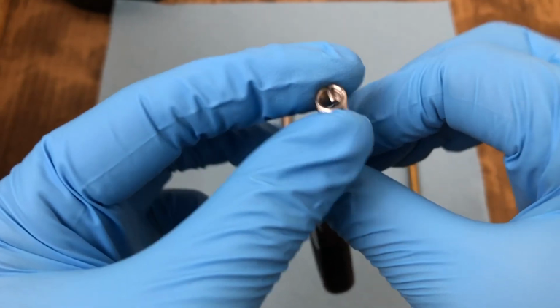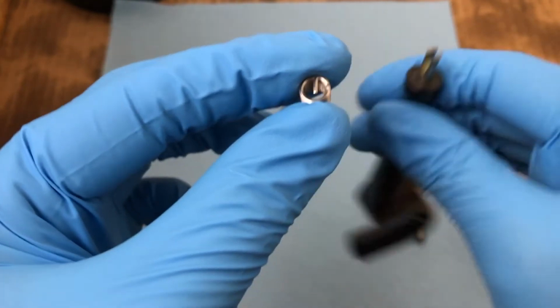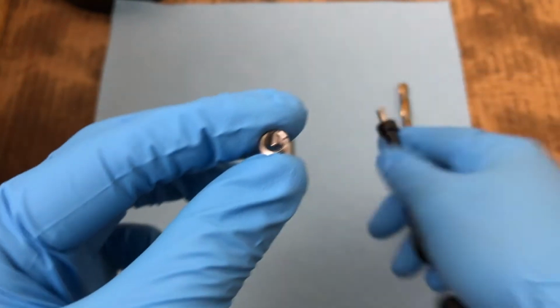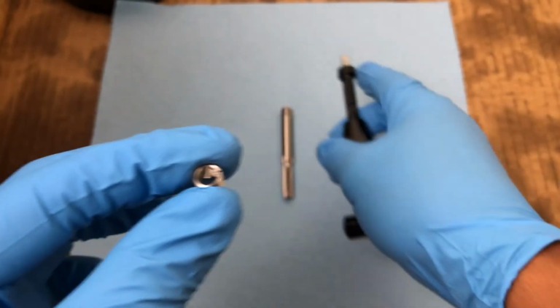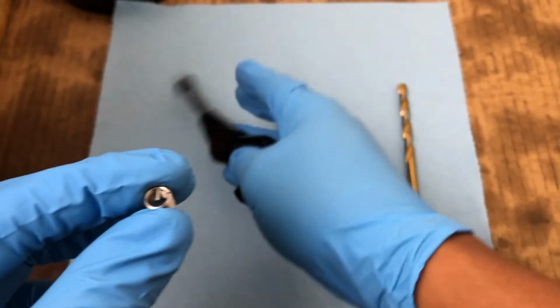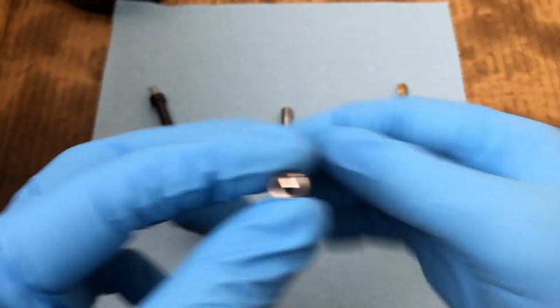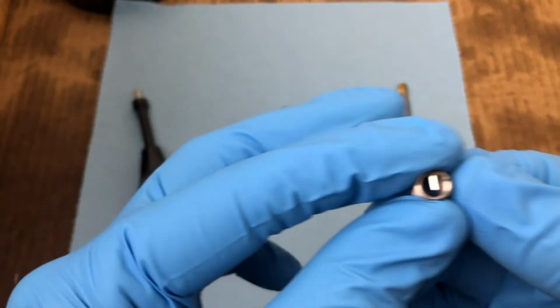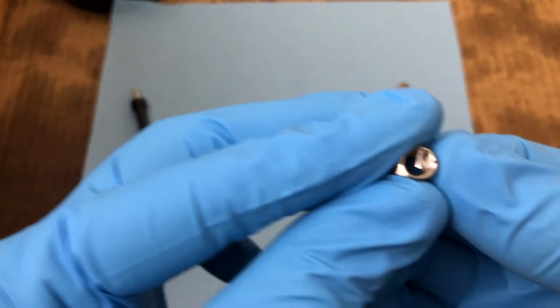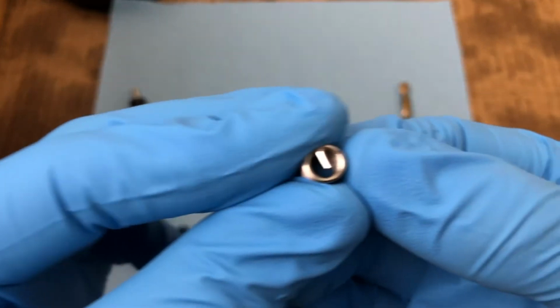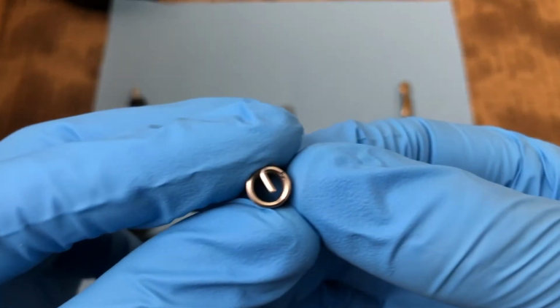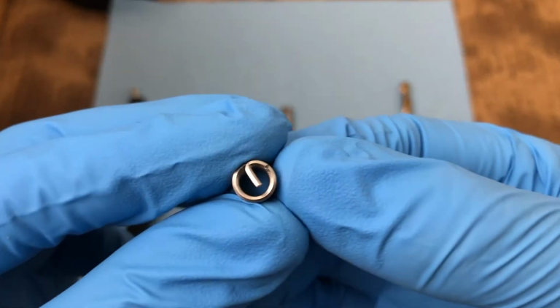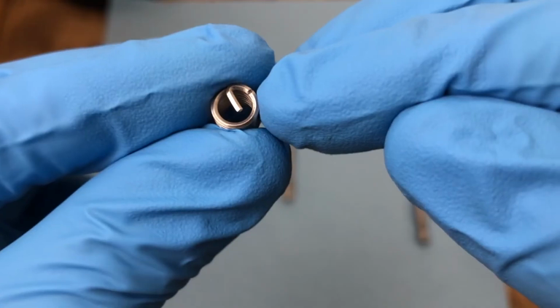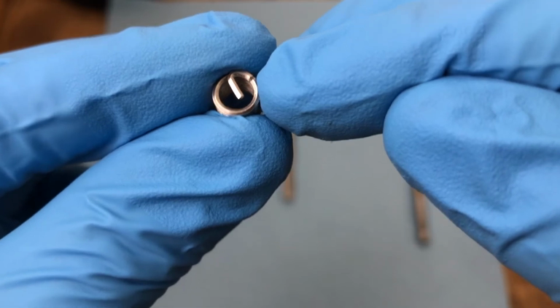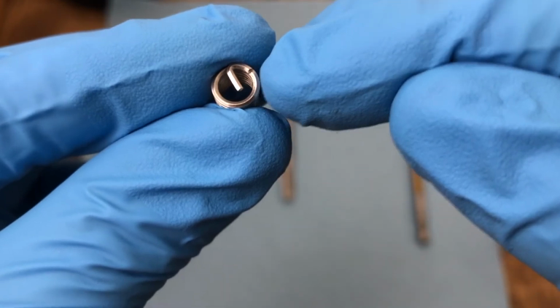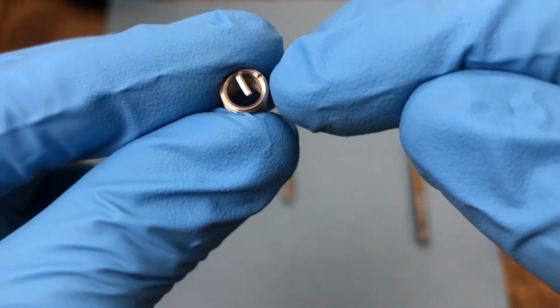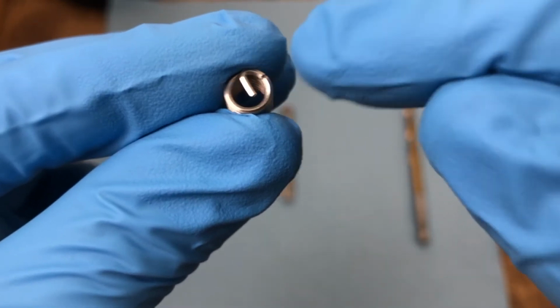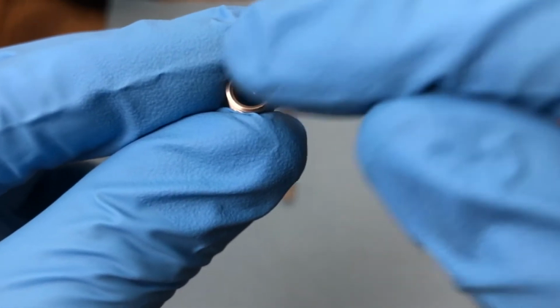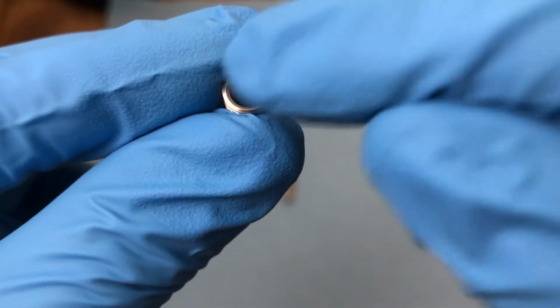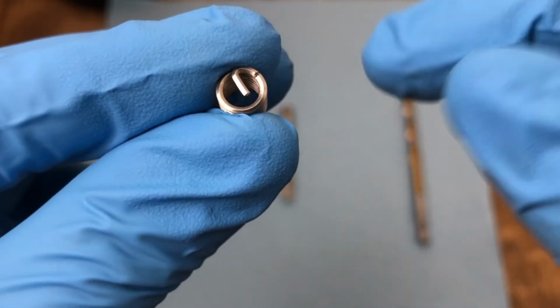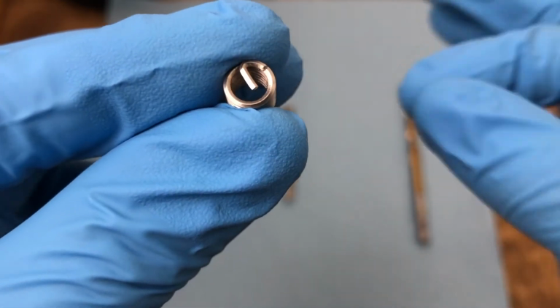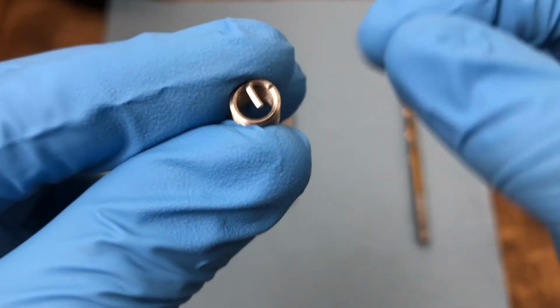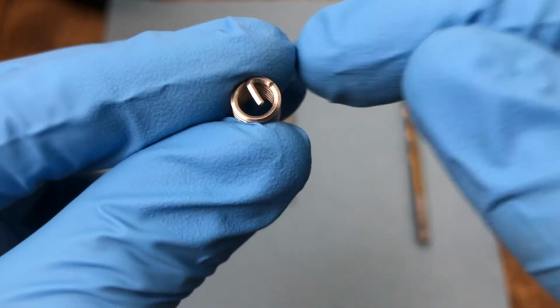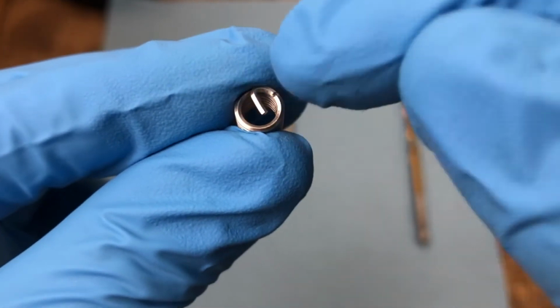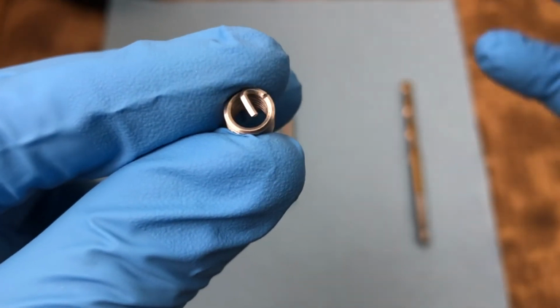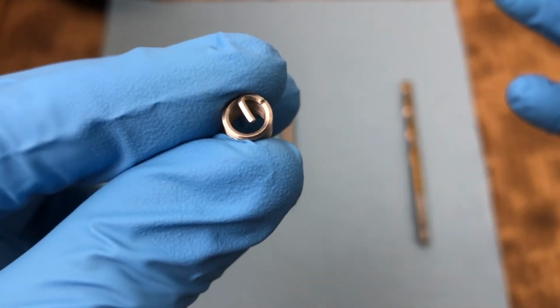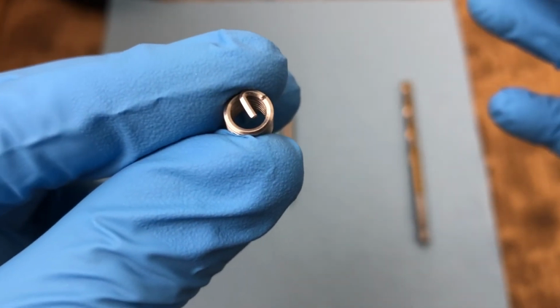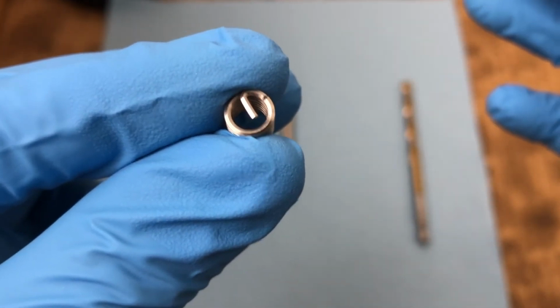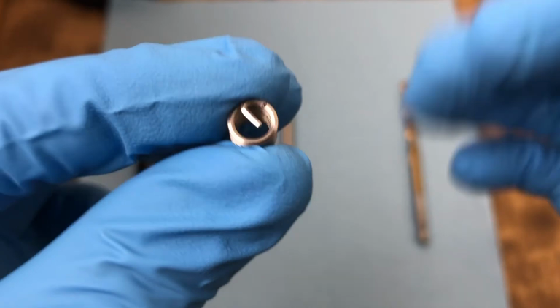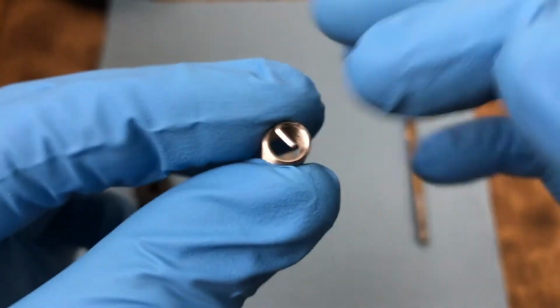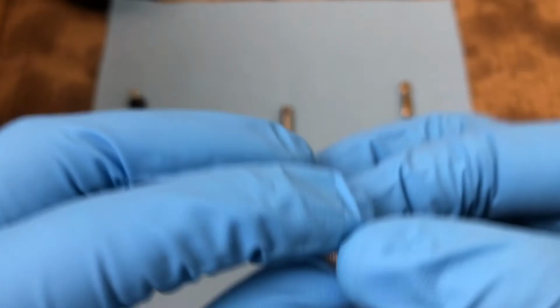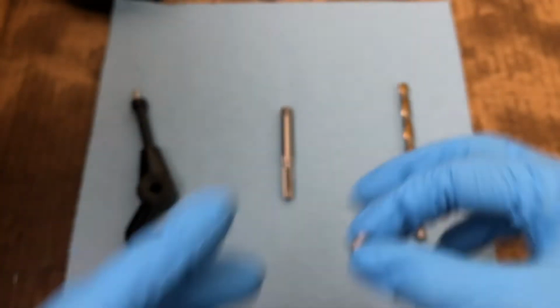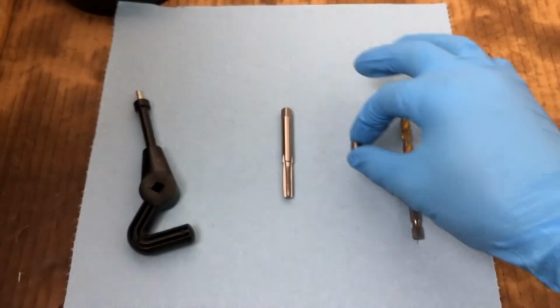If you notice closely, it has a tab here, so that way you can punch it out and it easily breaks off. That's a good benefit too.